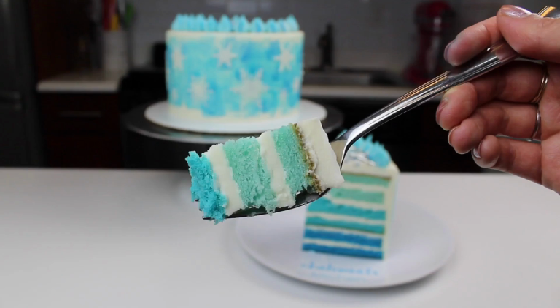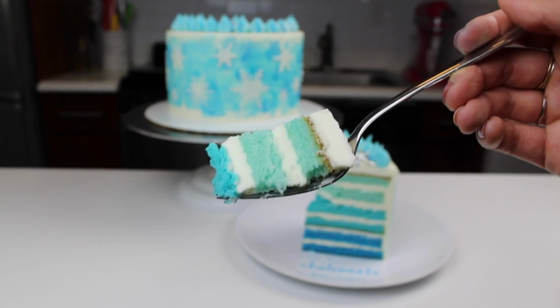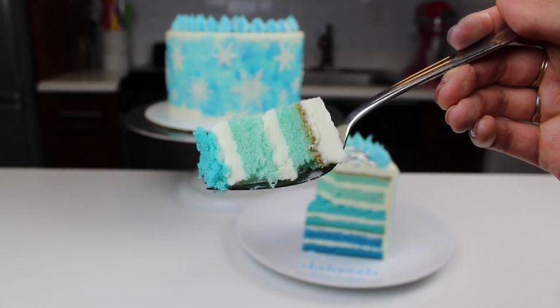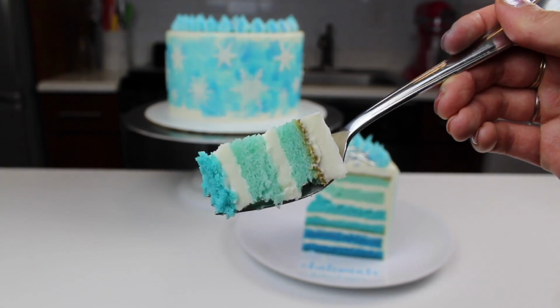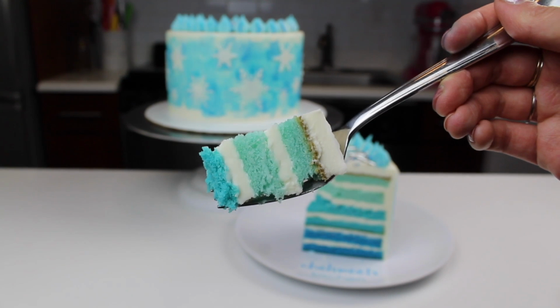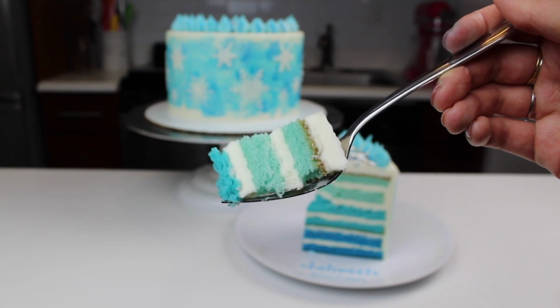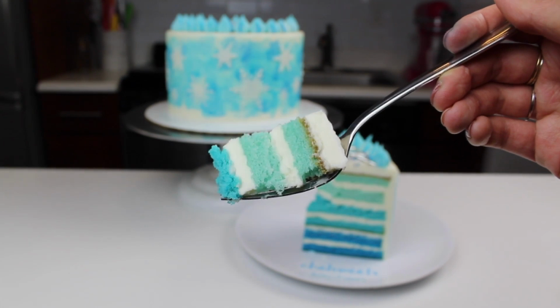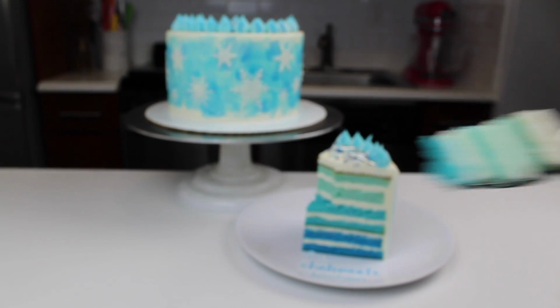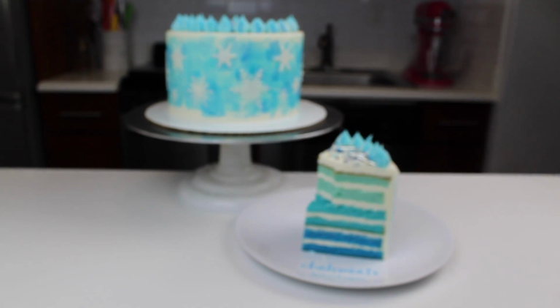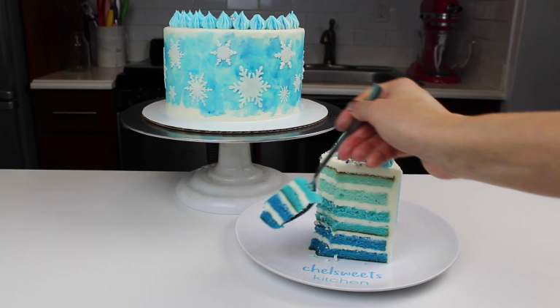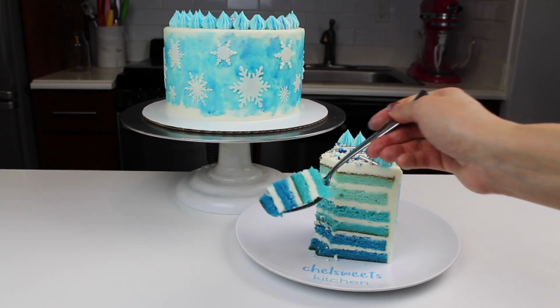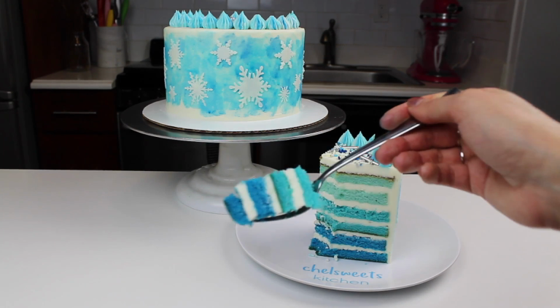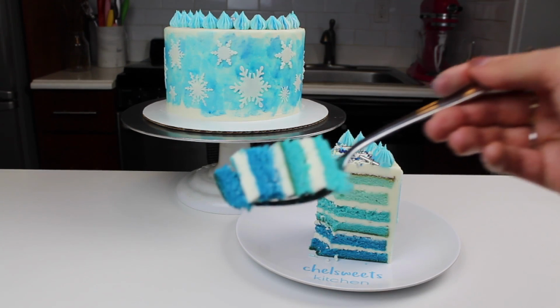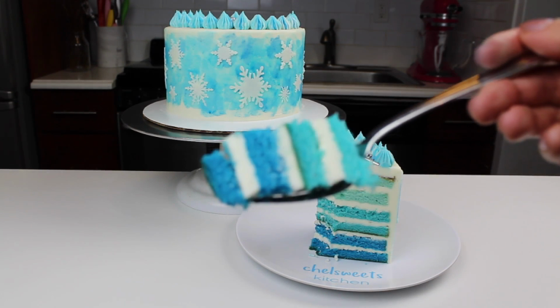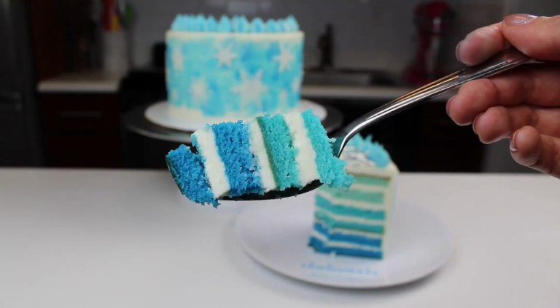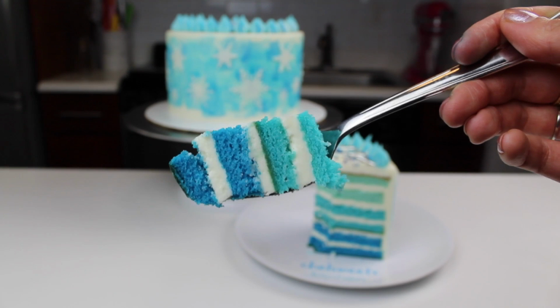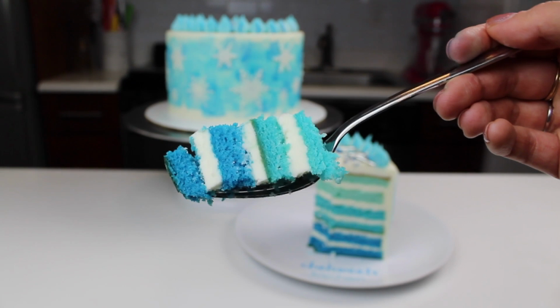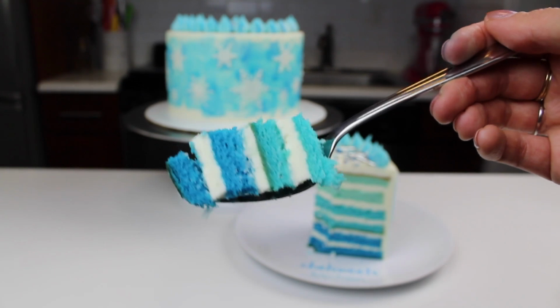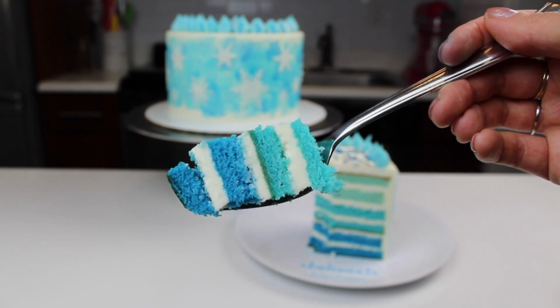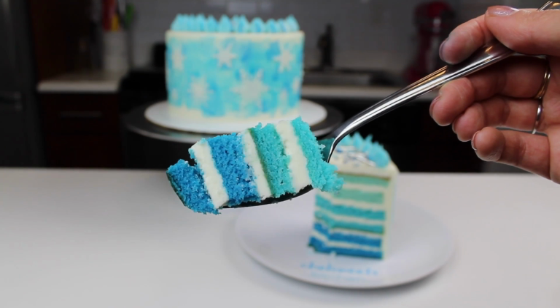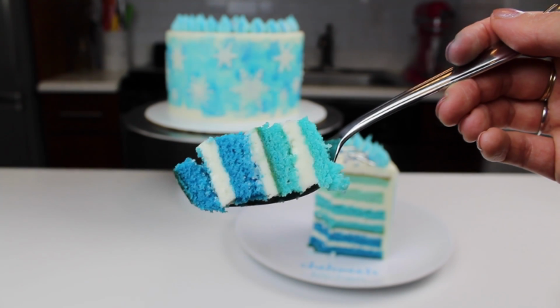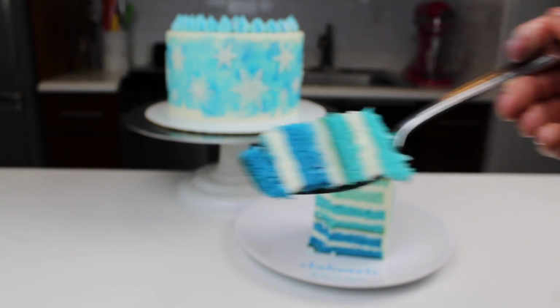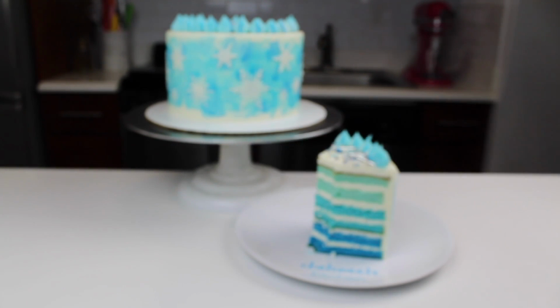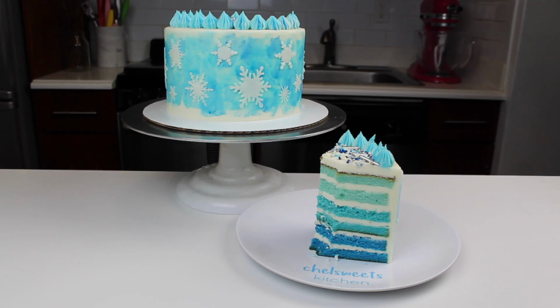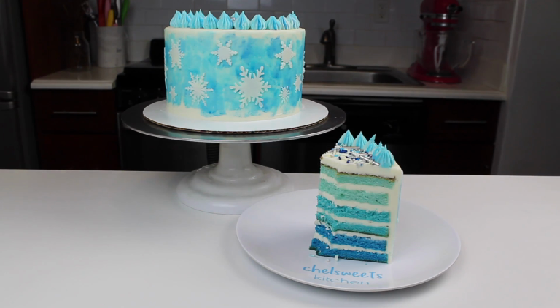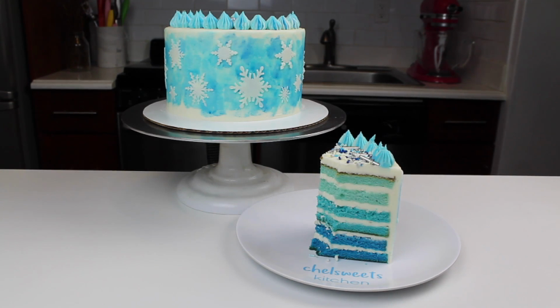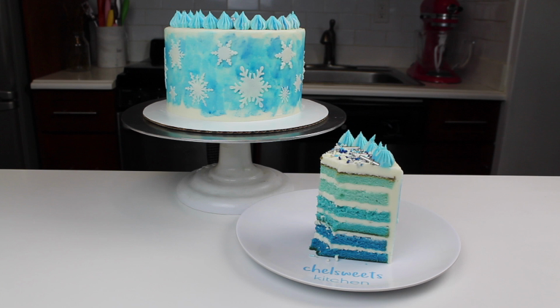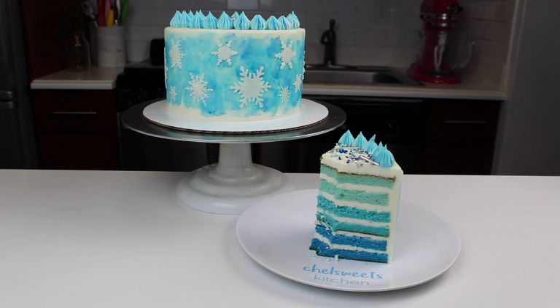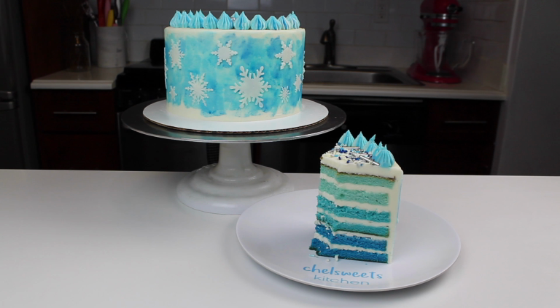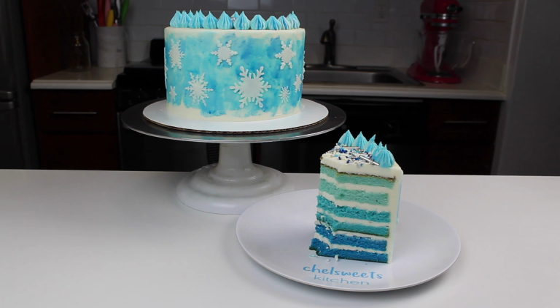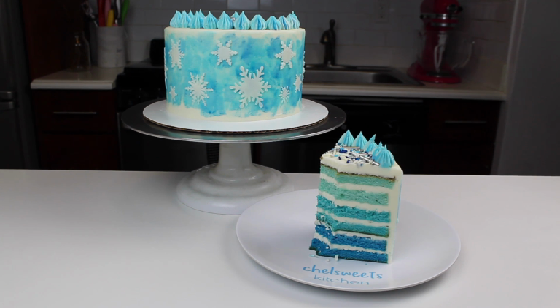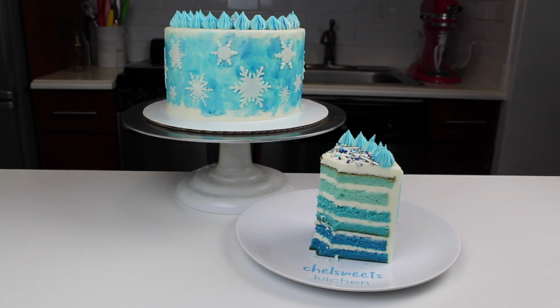Don't forget, the recipe for my go-to vanilla layer cake and also for my American buttercream are both up on ChellSweets.com, and I'll include the links below. Thanks so much for watching — I hope you enjoyed this tutorial, and I hope I'll see you guys again soon.